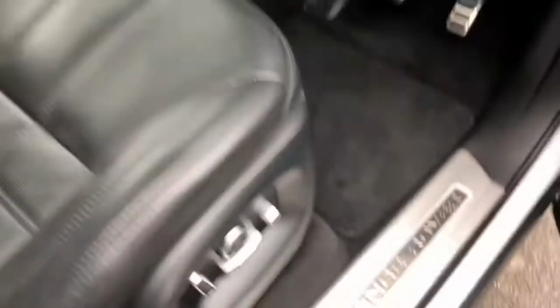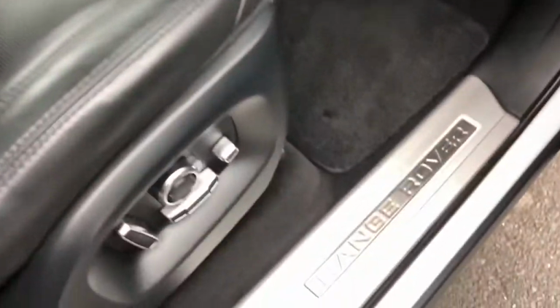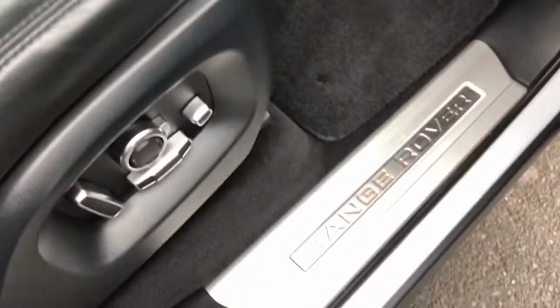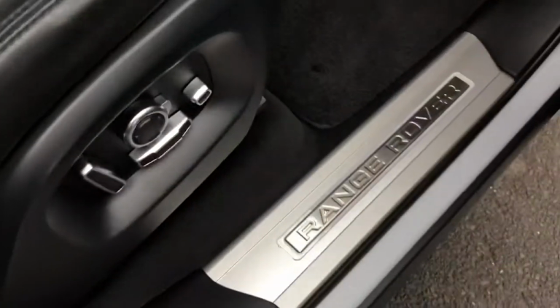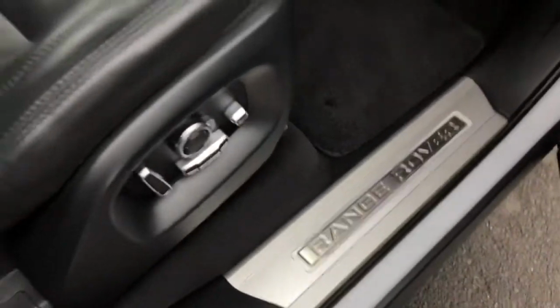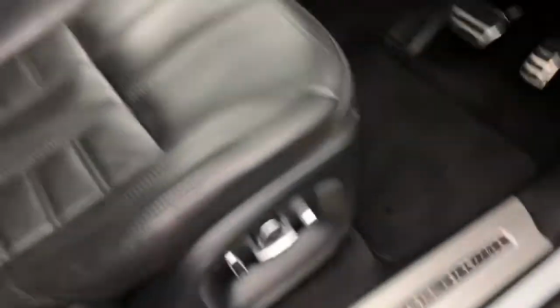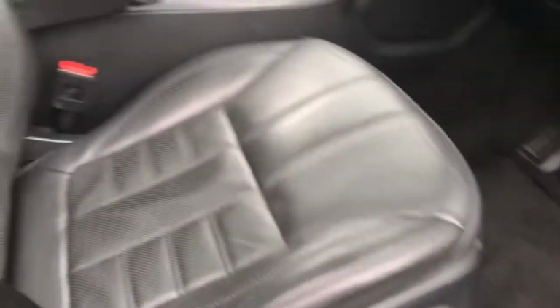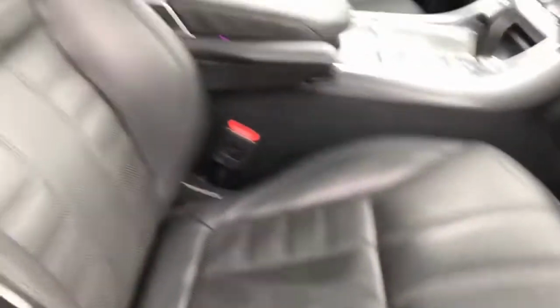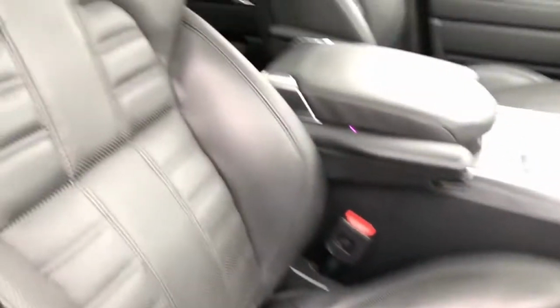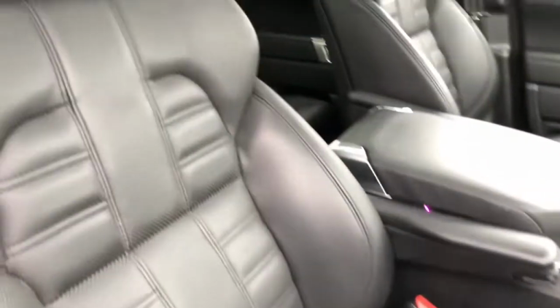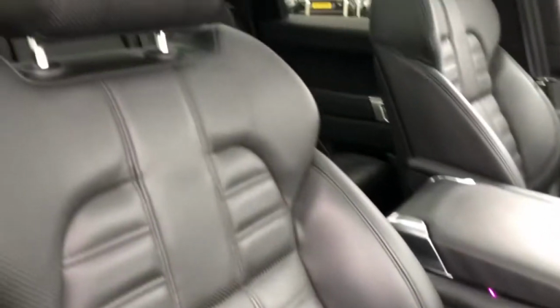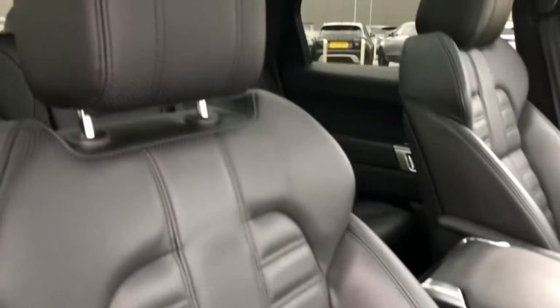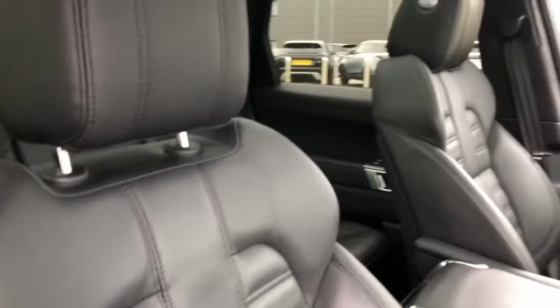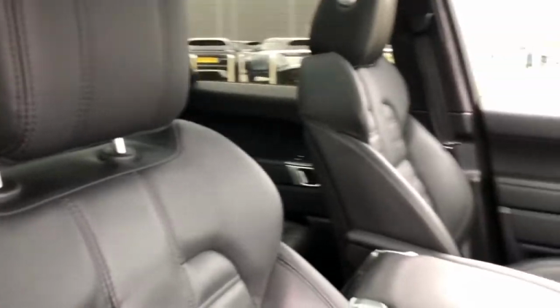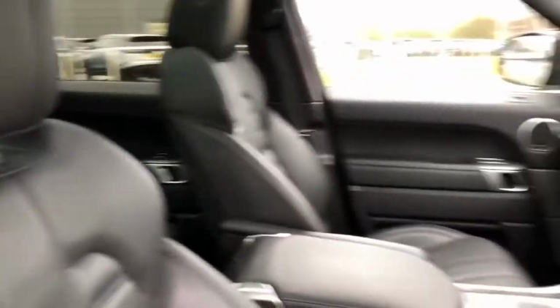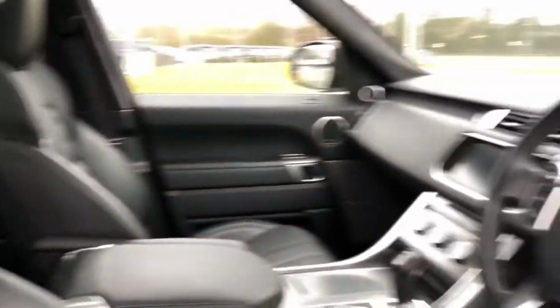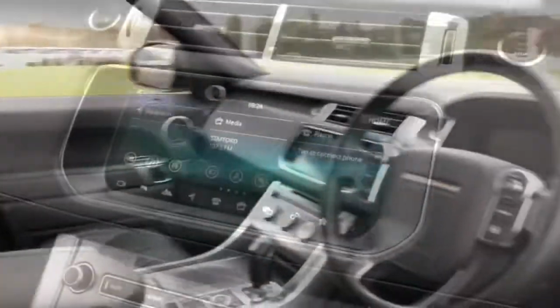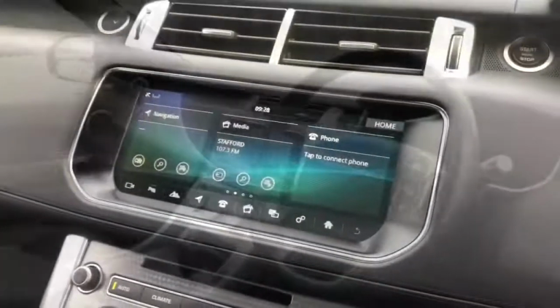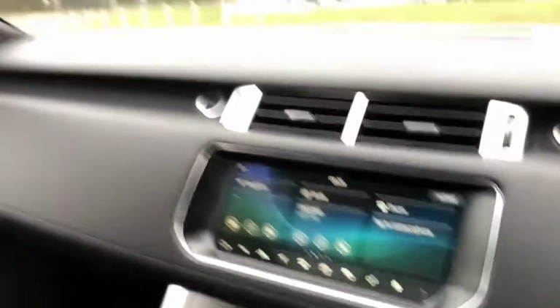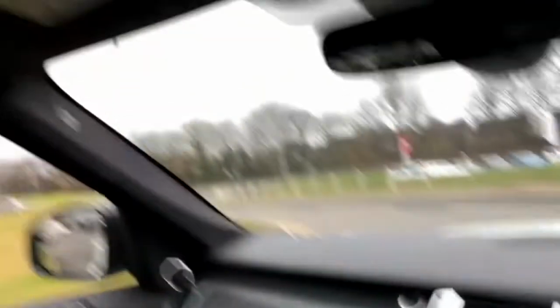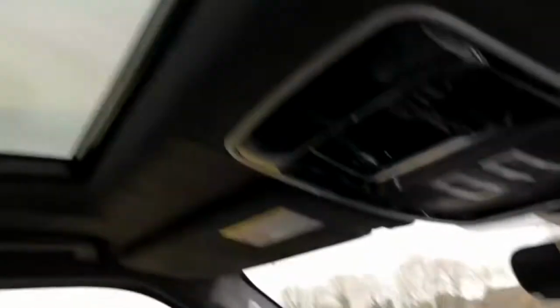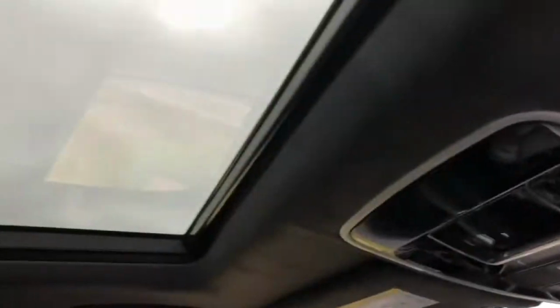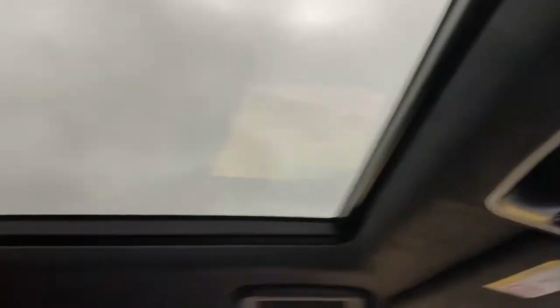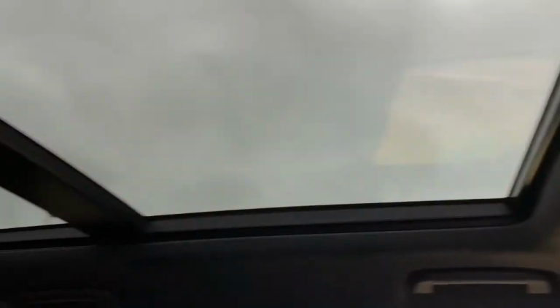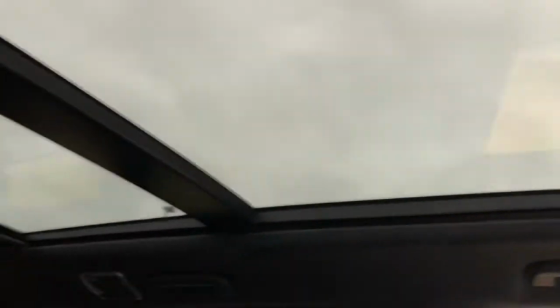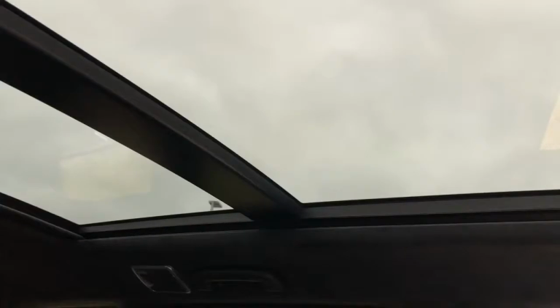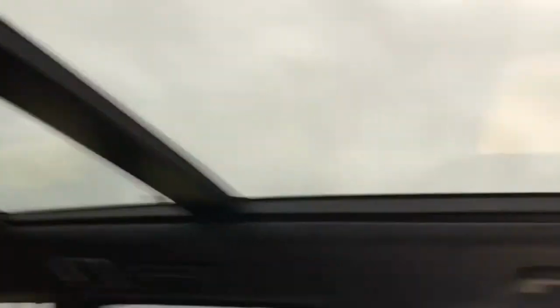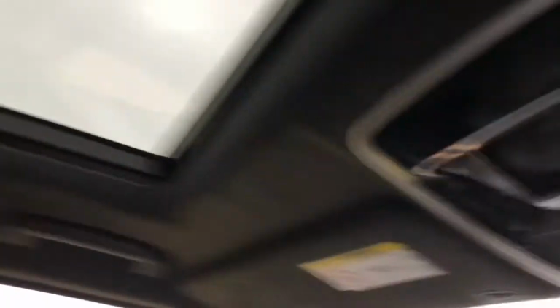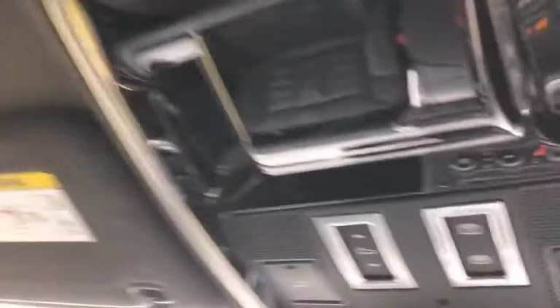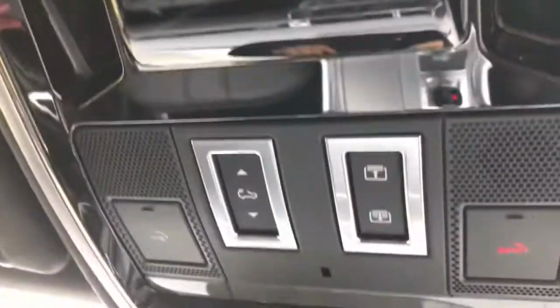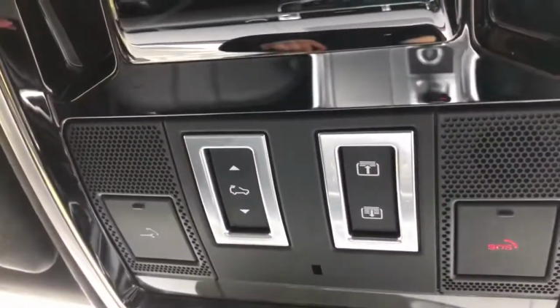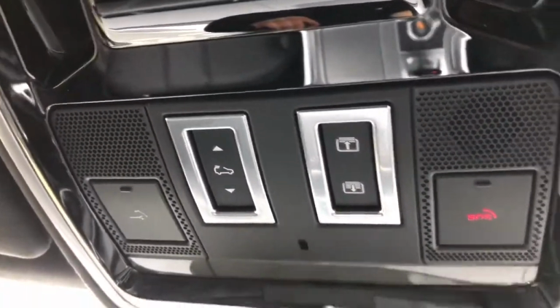Inside the vehicle you have illuminated Range Rover script tread plates and an ebony leather interior. You also have a sliding panoramic roof which is great for letting in more light.